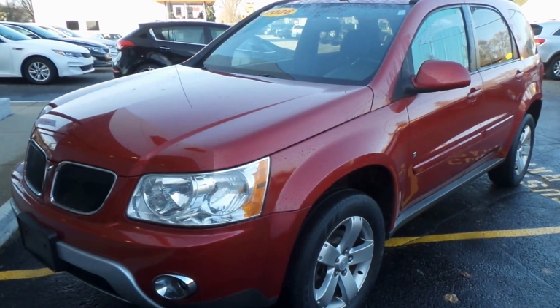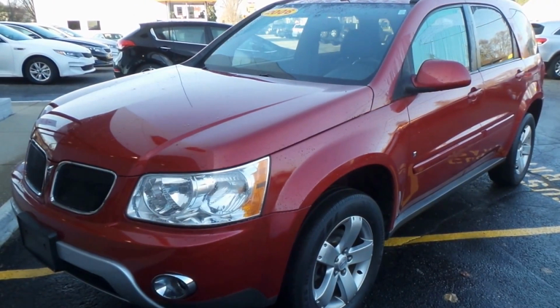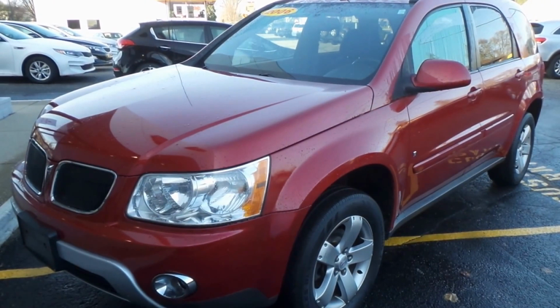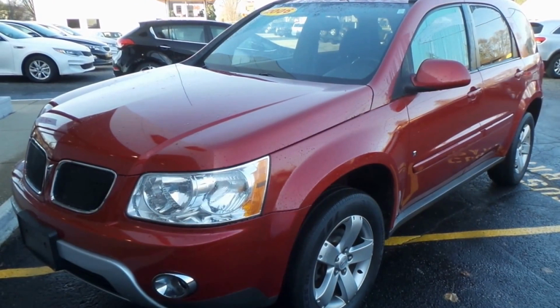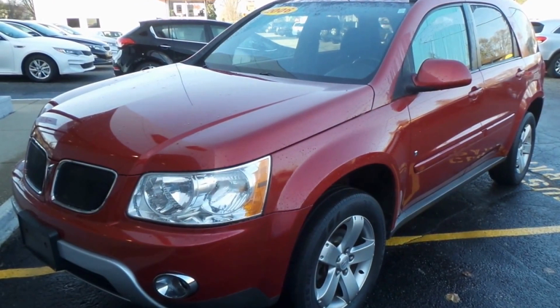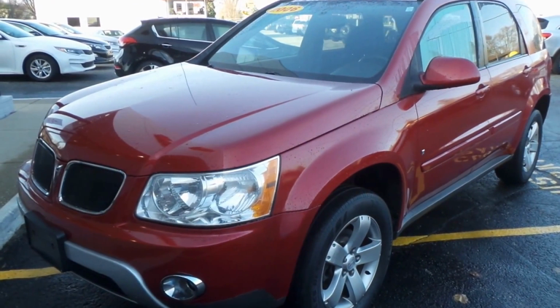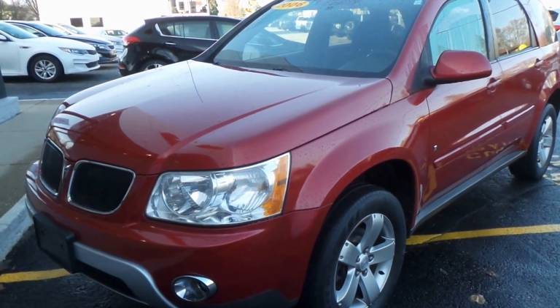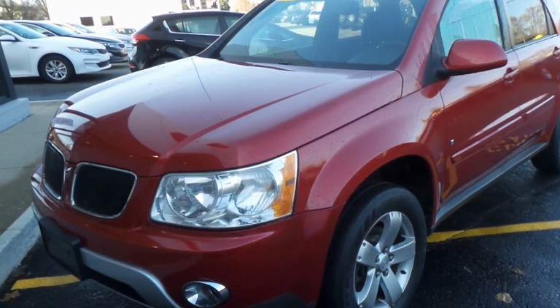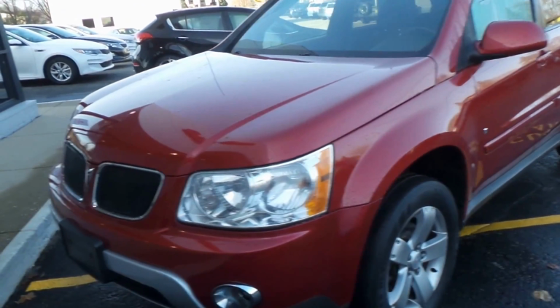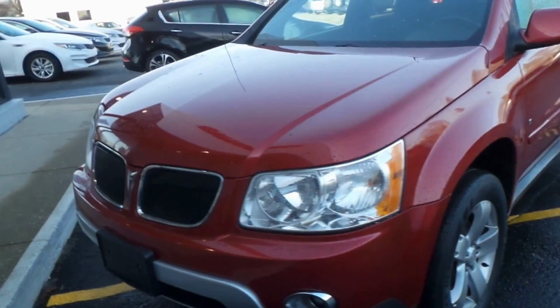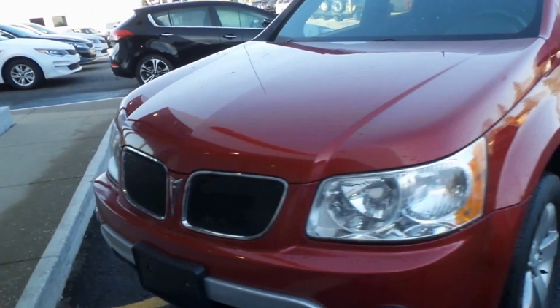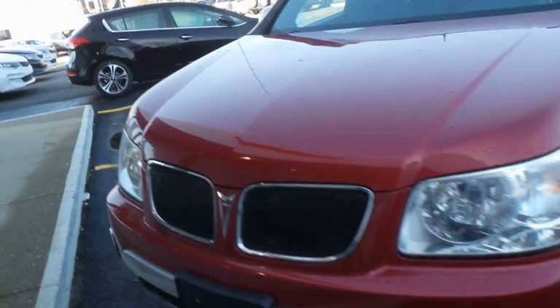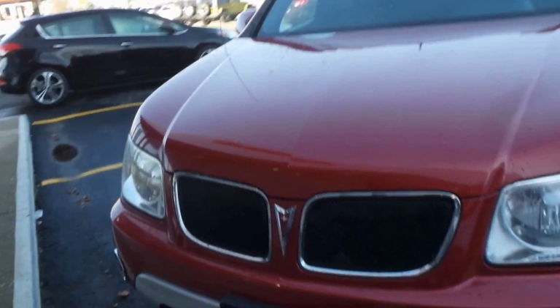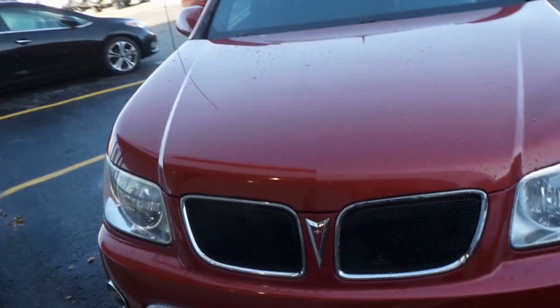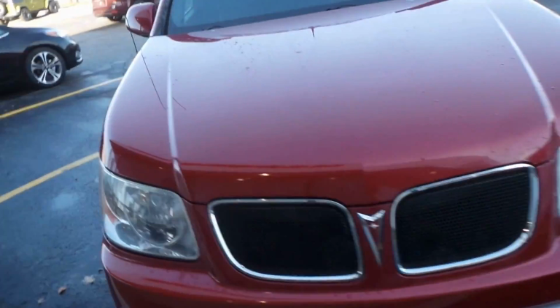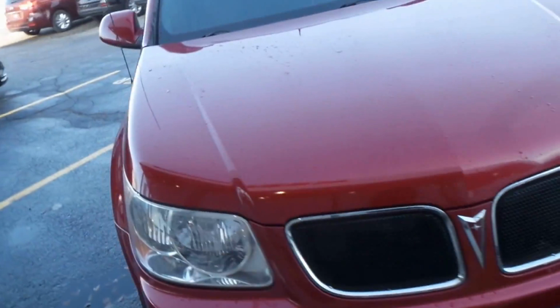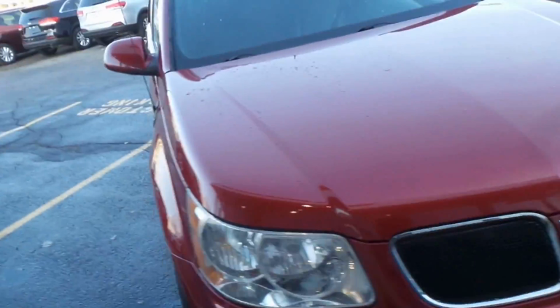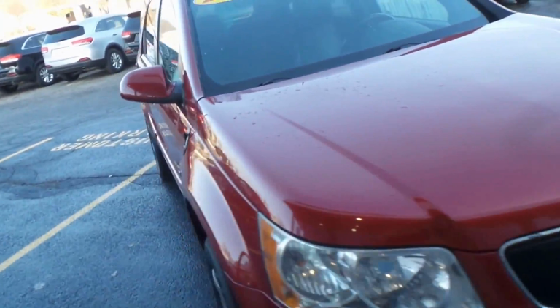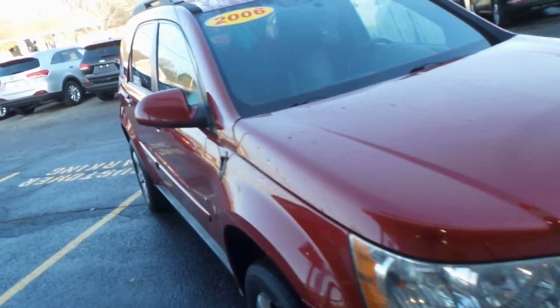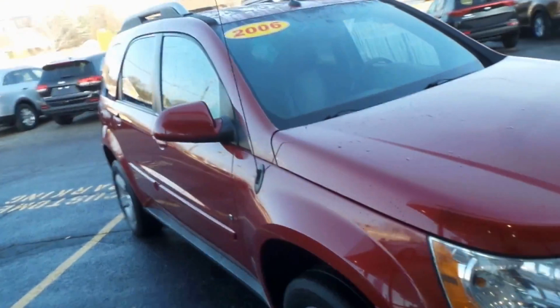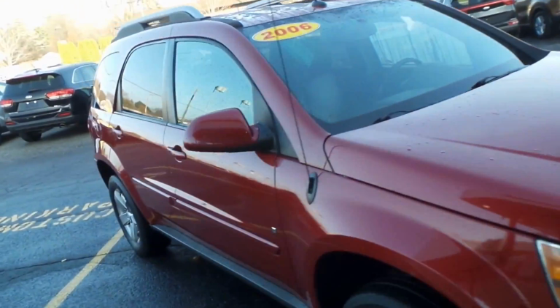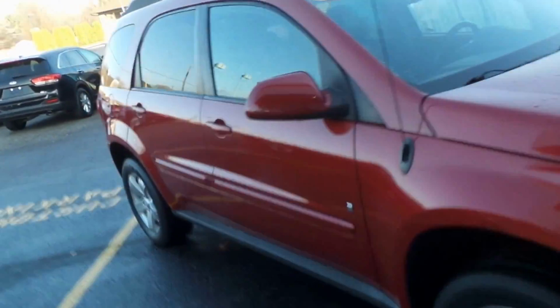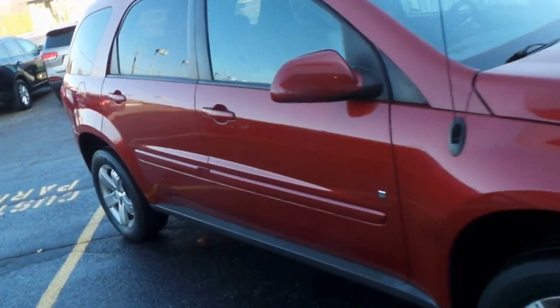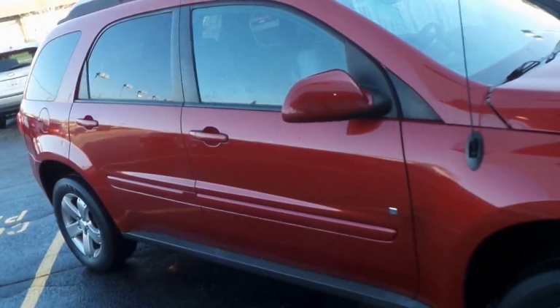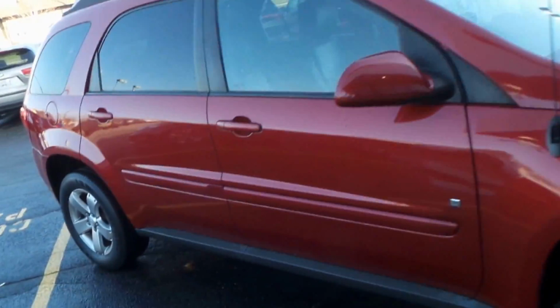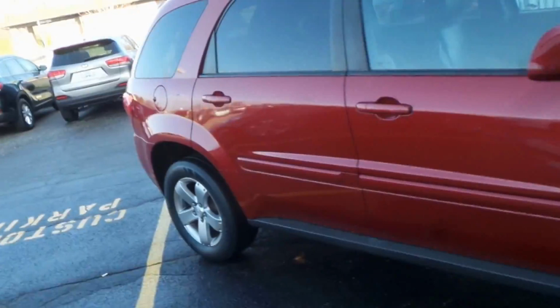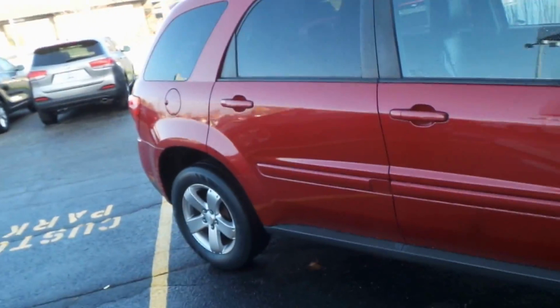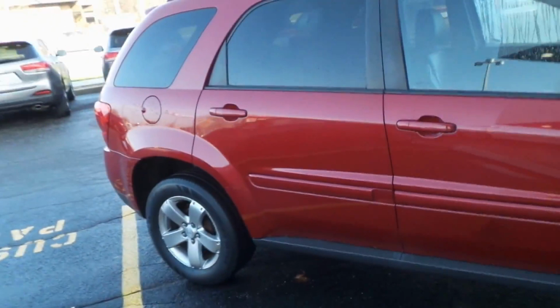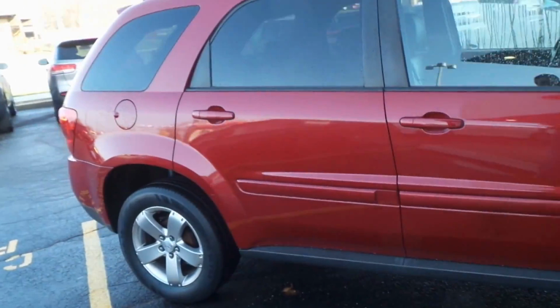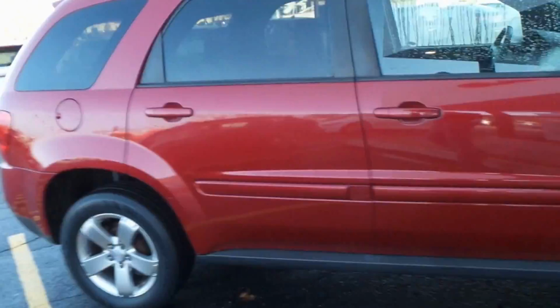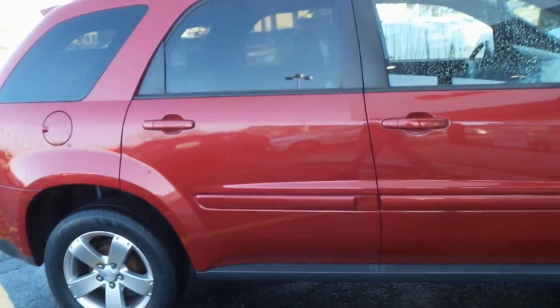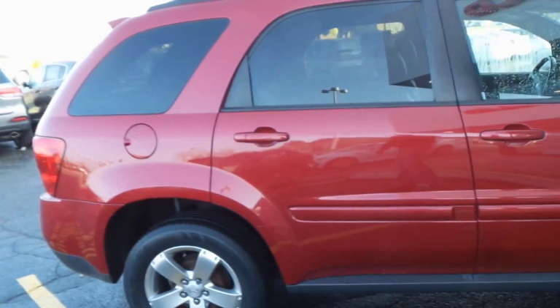Ladies and gentlemen, we have a 2006 Pontiac Torrent here — very nice red color, super clean as well, with lots of room on the interior.